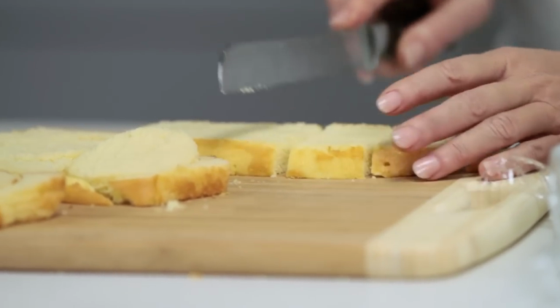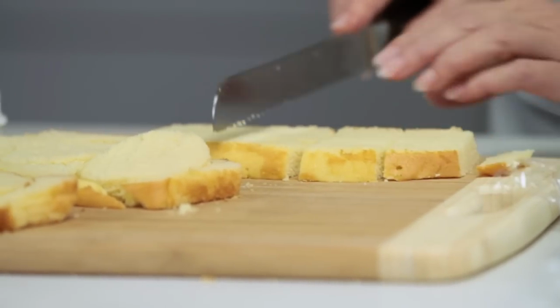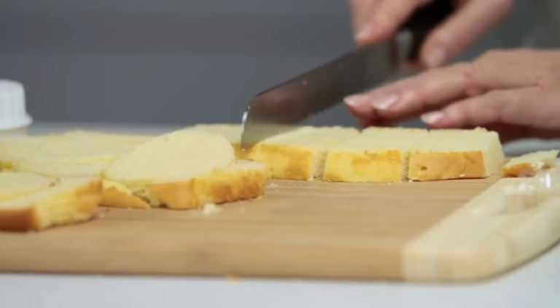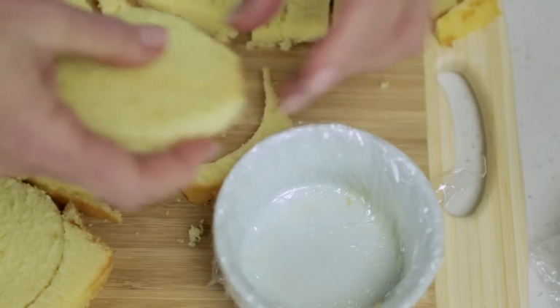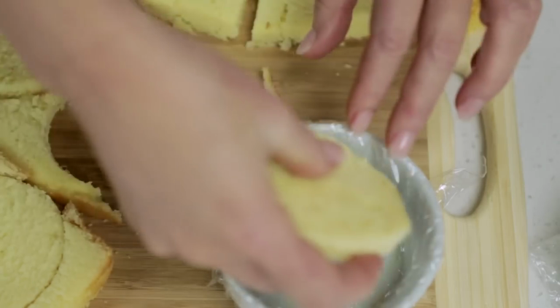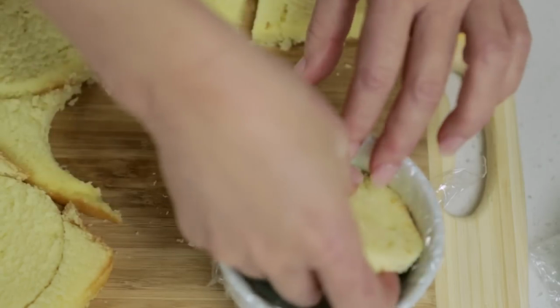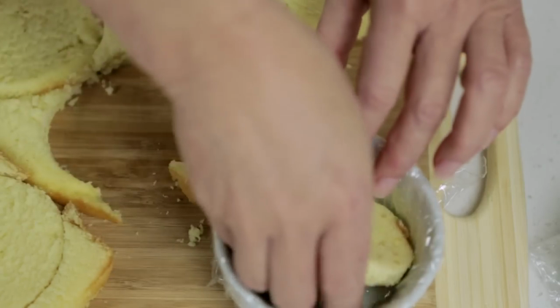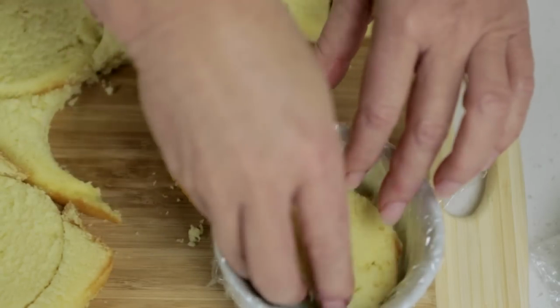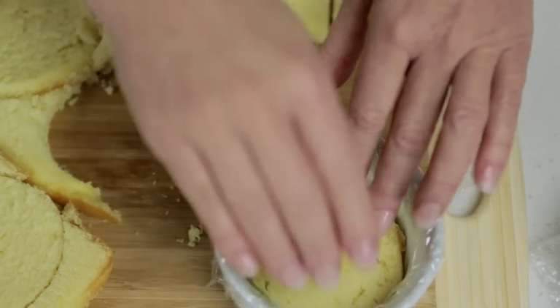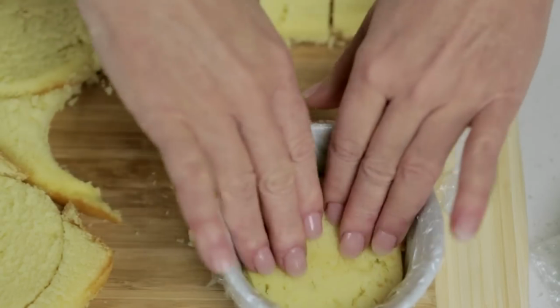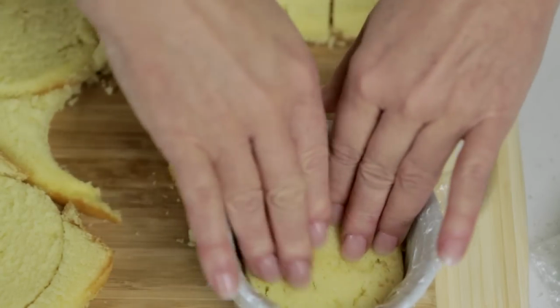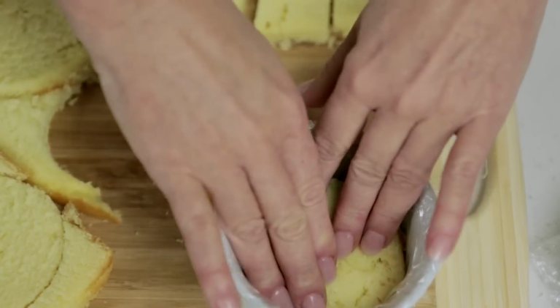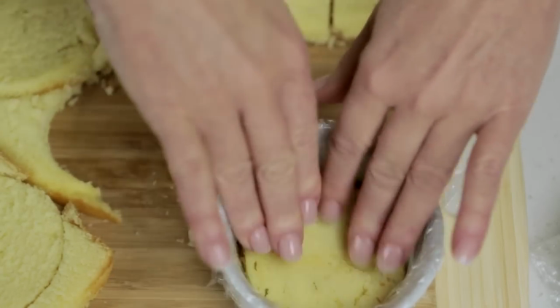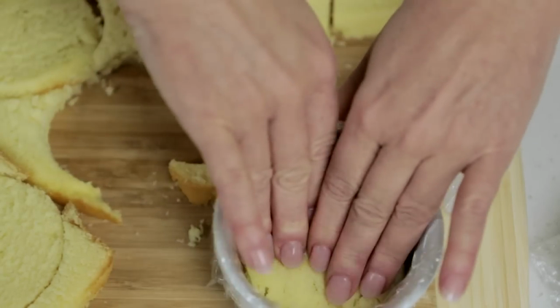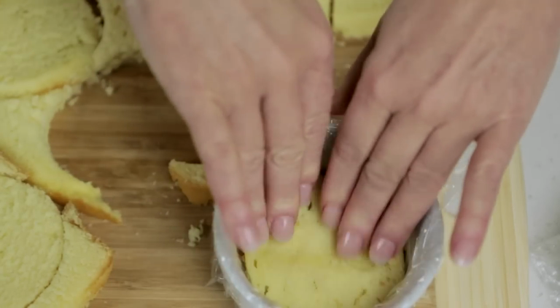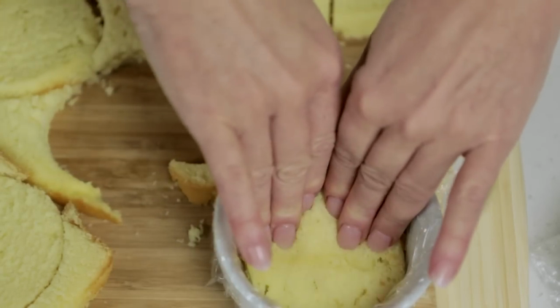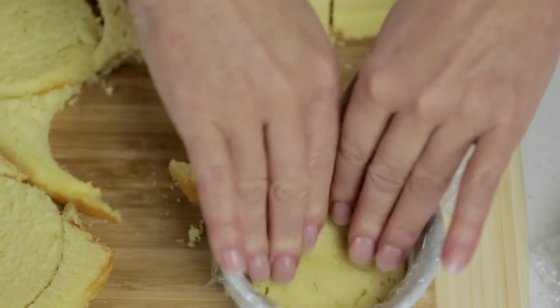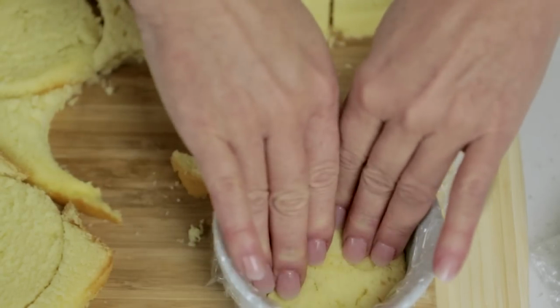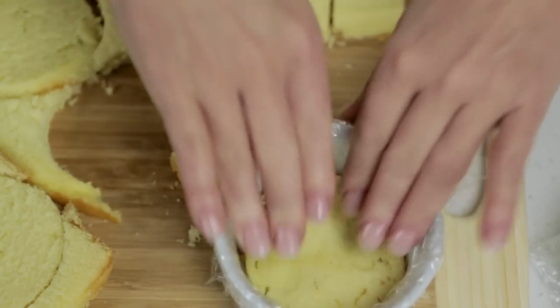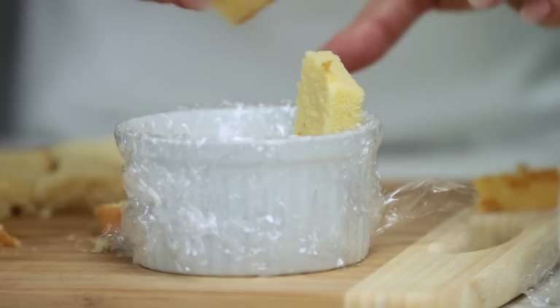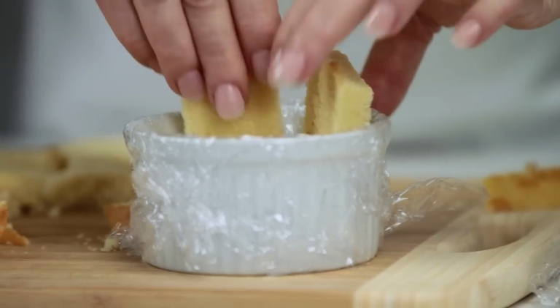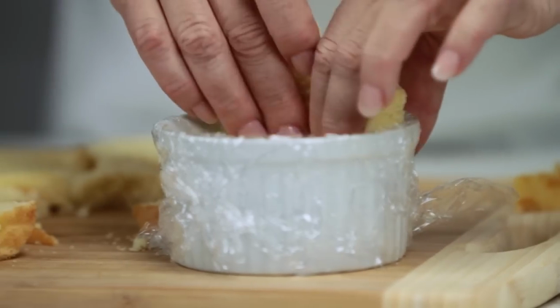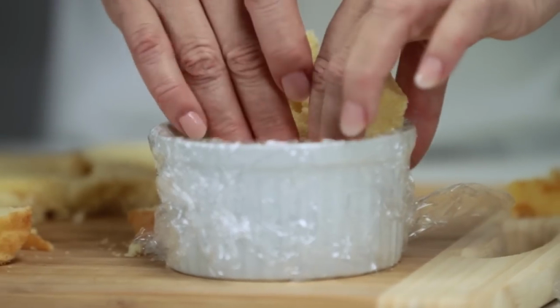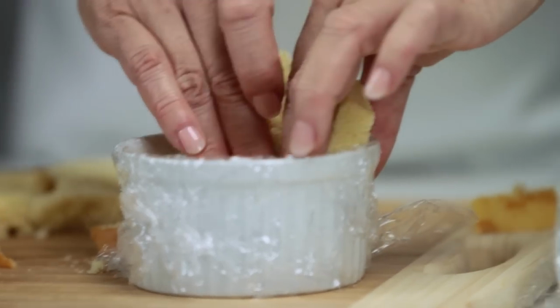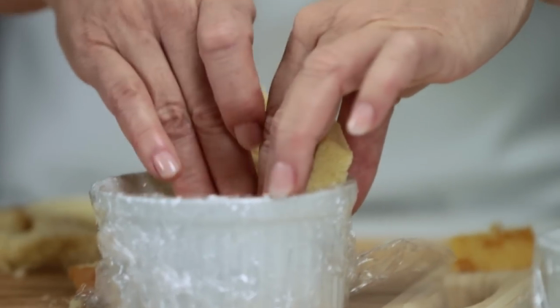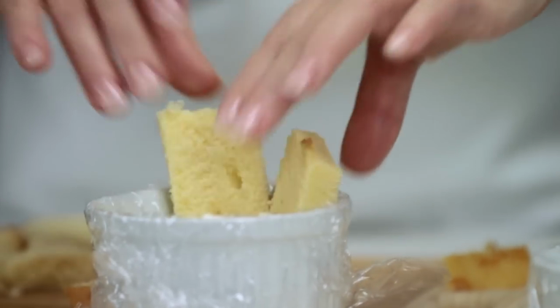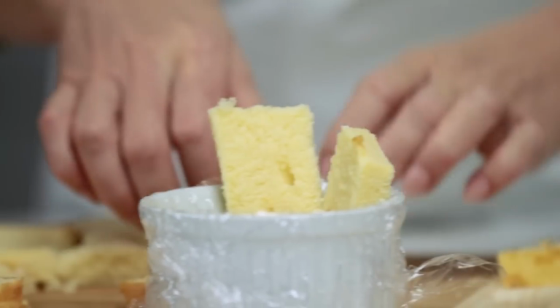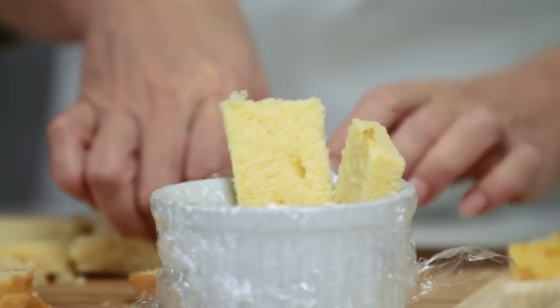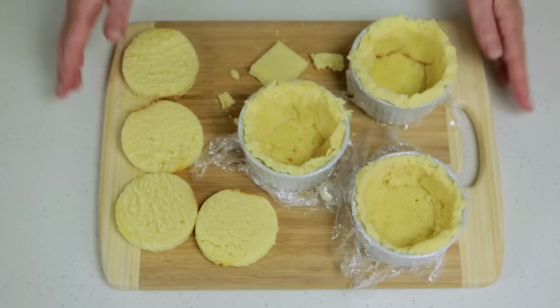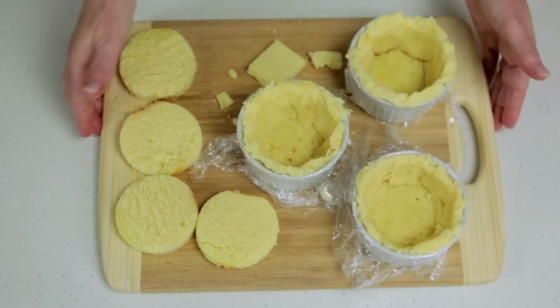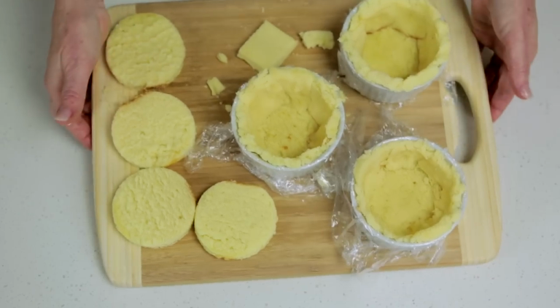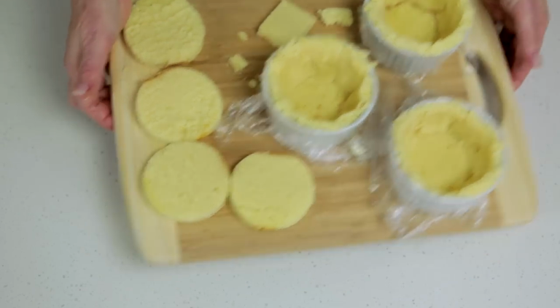Press the cake pieces into the ramekin — this will become the top when the charlotte is turned out. Line the sides with rectangle pieces and set aside four cake rounds for later.